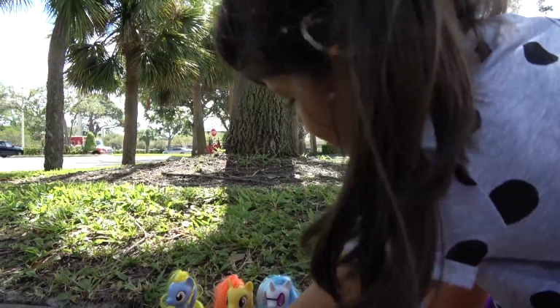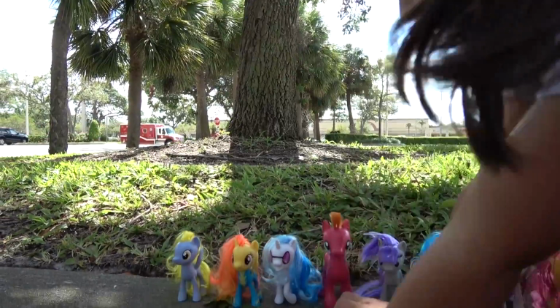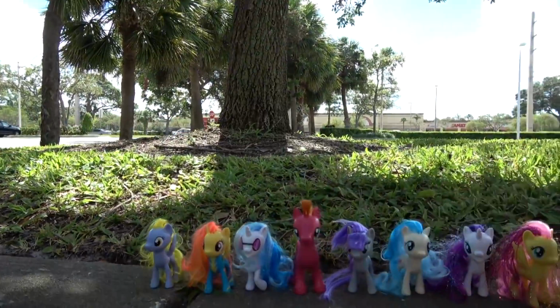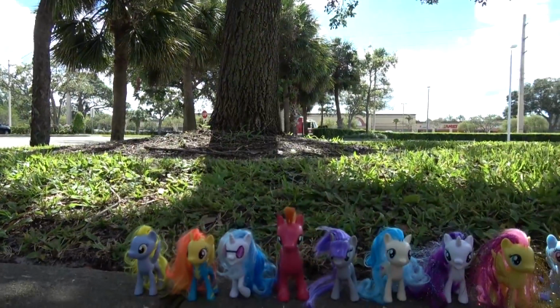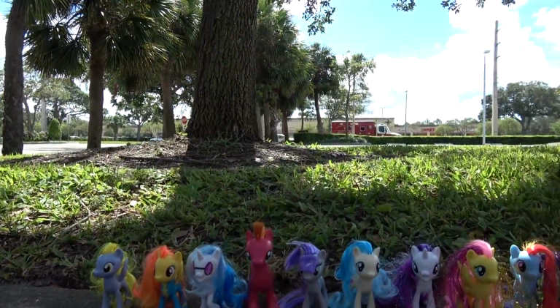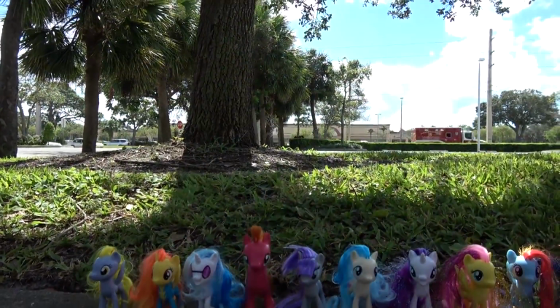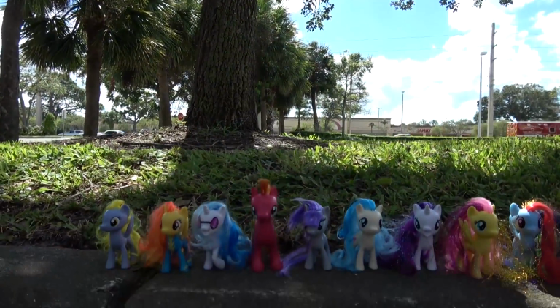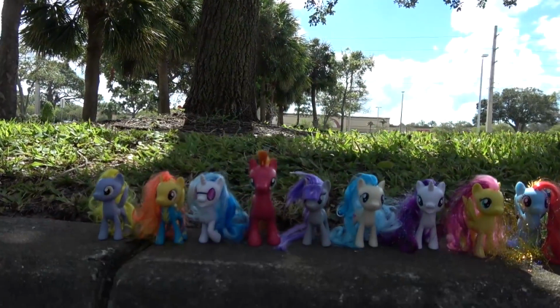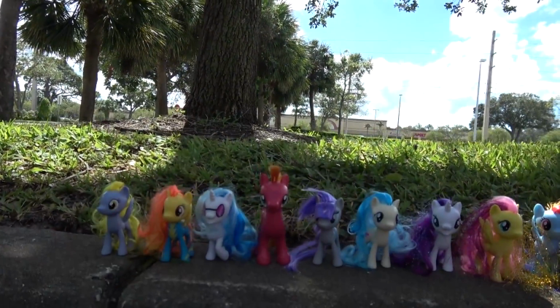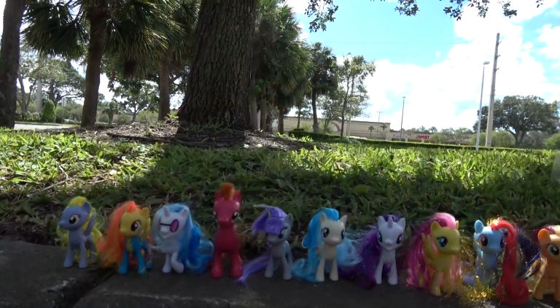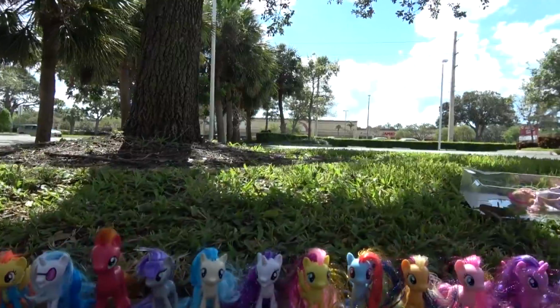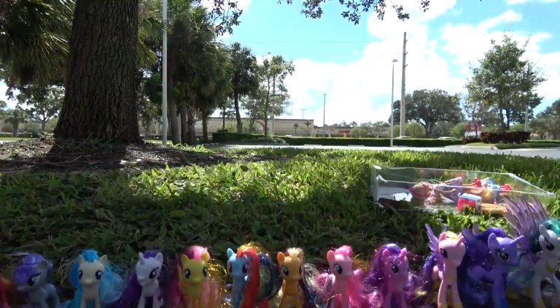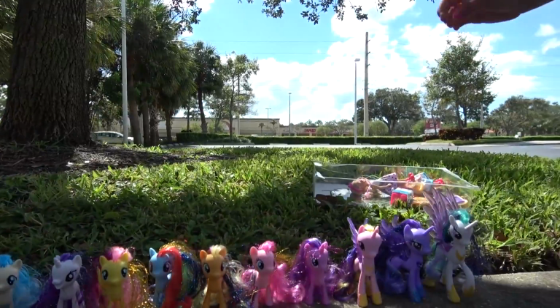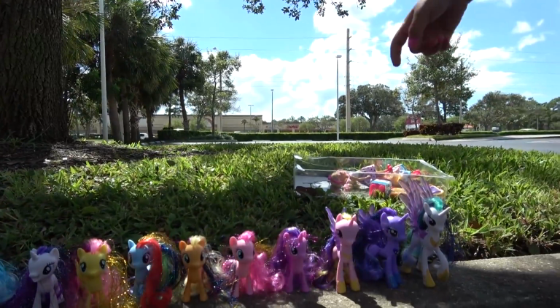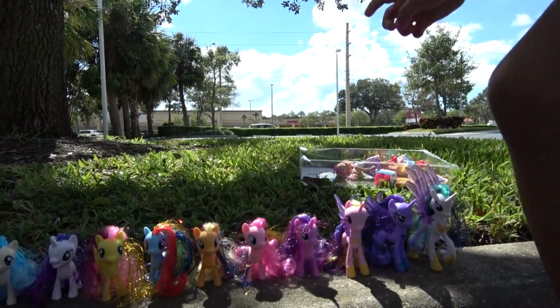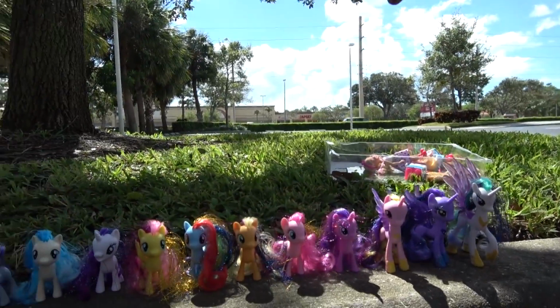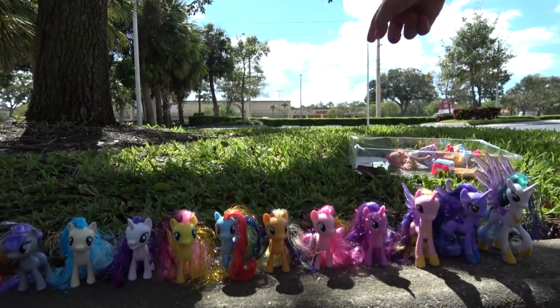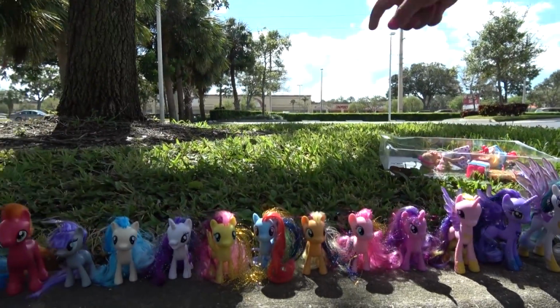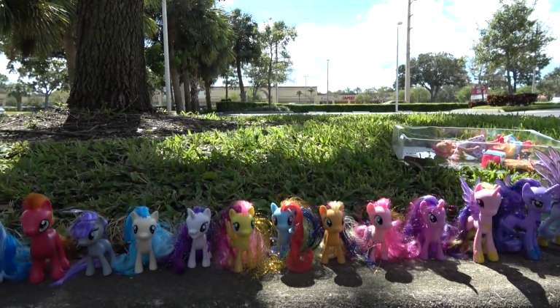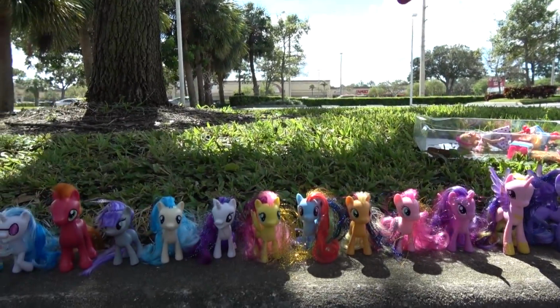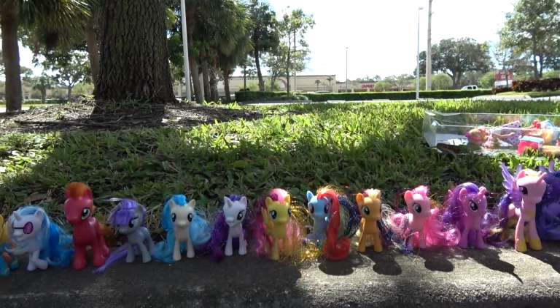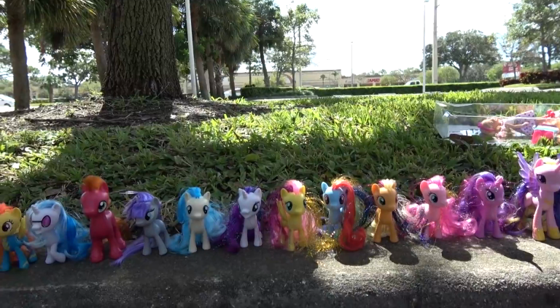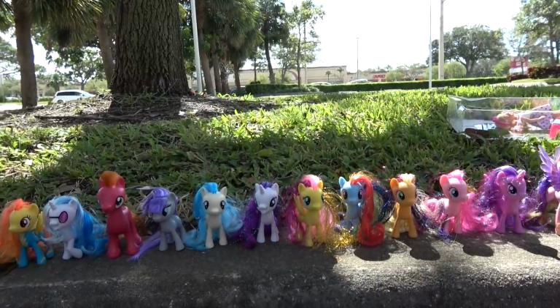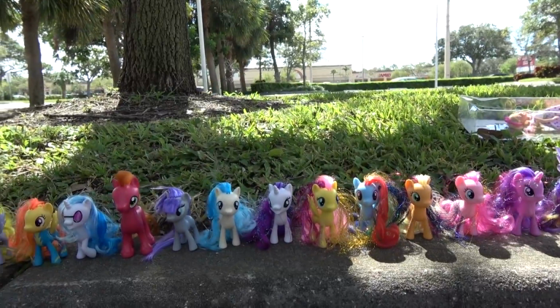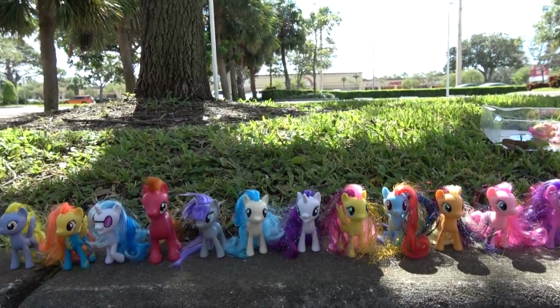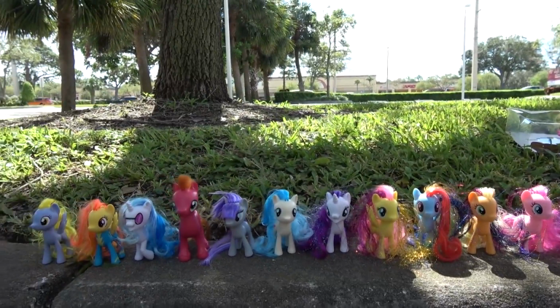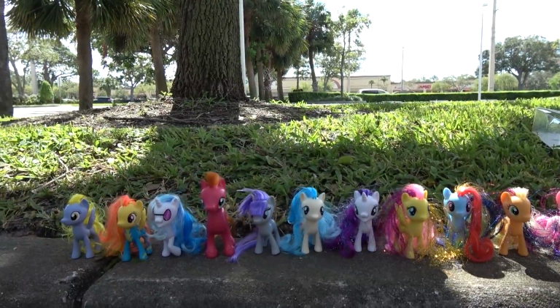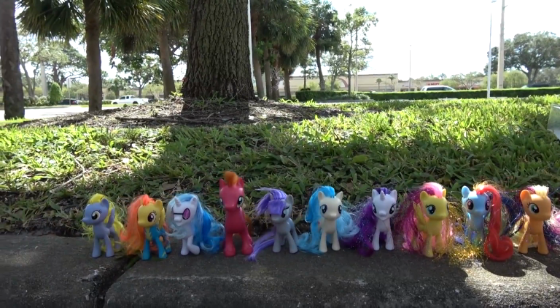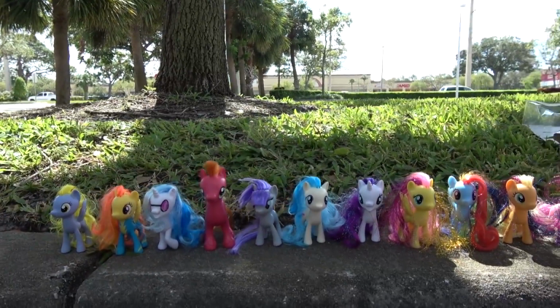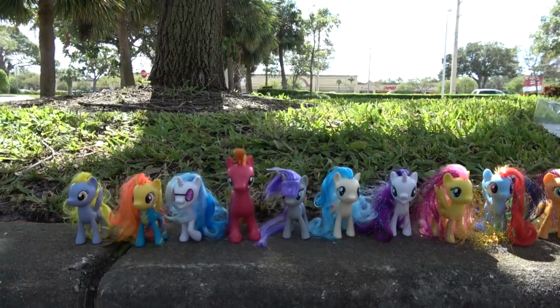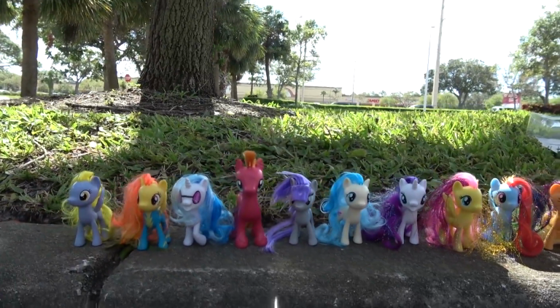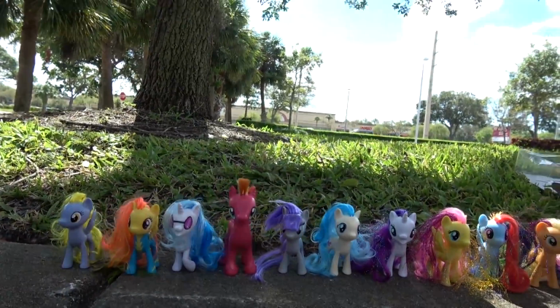Are these all the ponies? Yeah. Can you count them? 1, 2, 3, 4, 5, 6, 7, 8, 9, 10, 11, 12, 13, 14, 15 ponies!